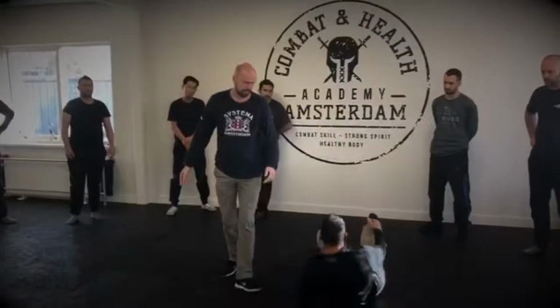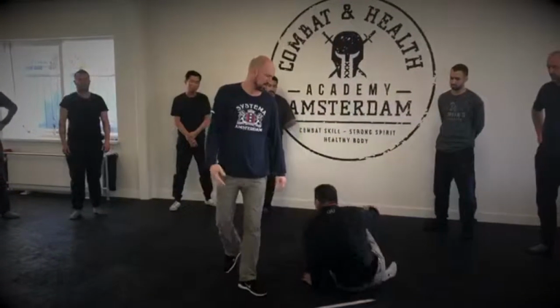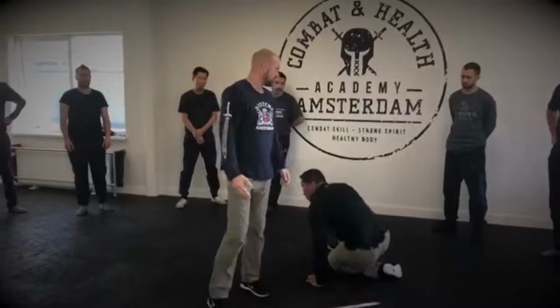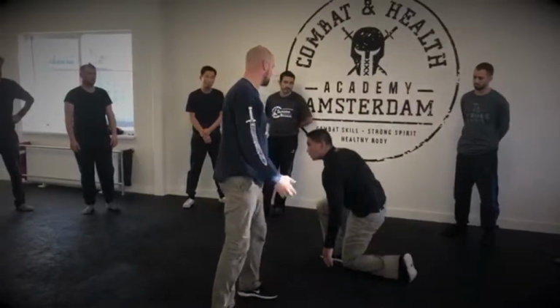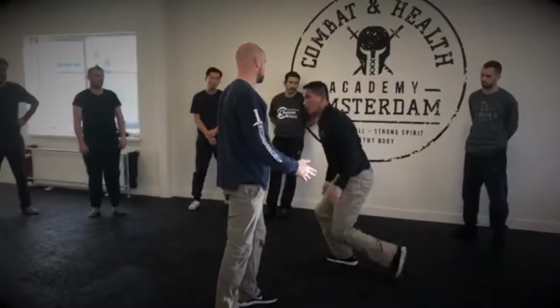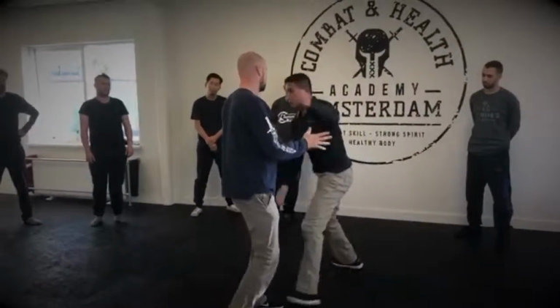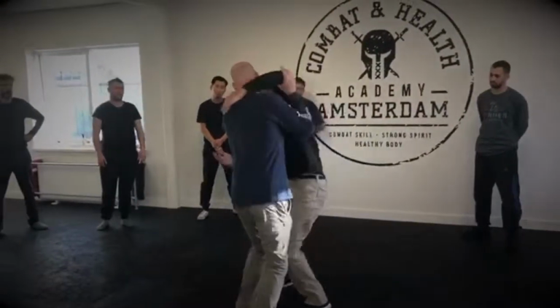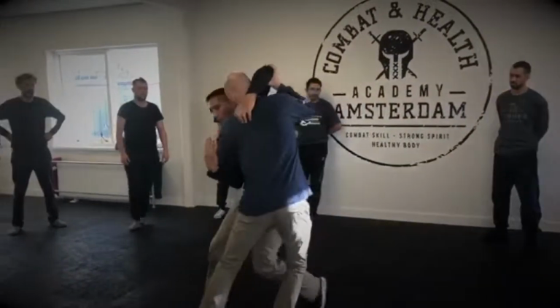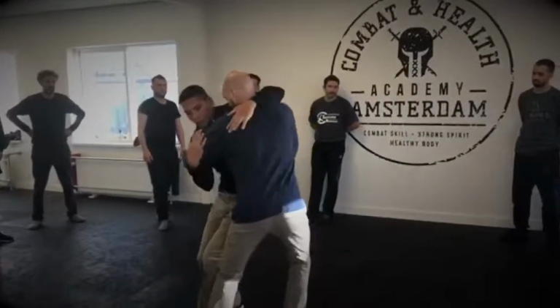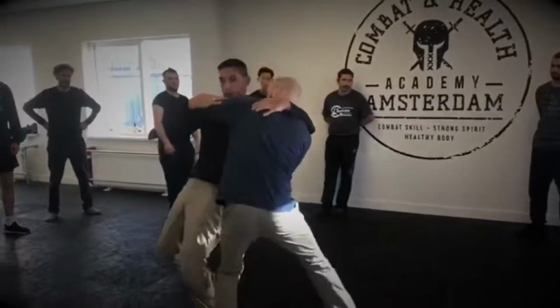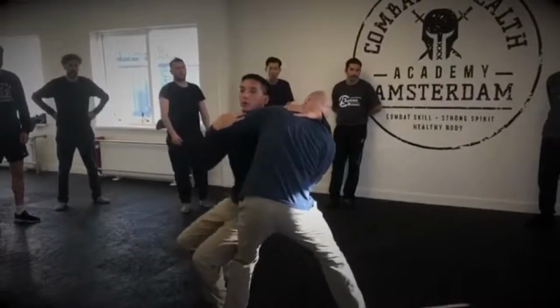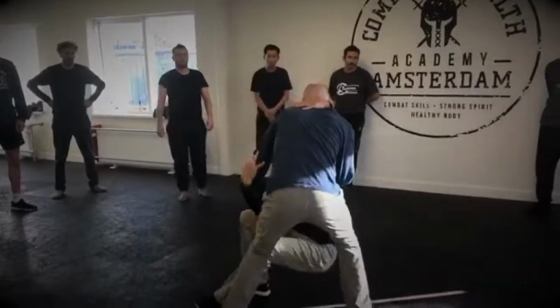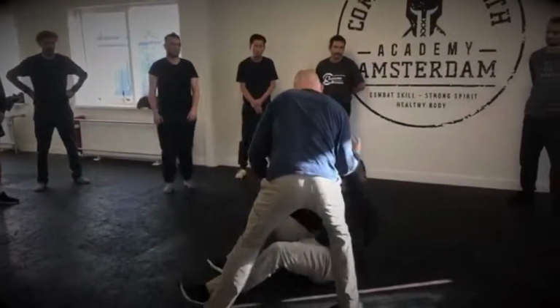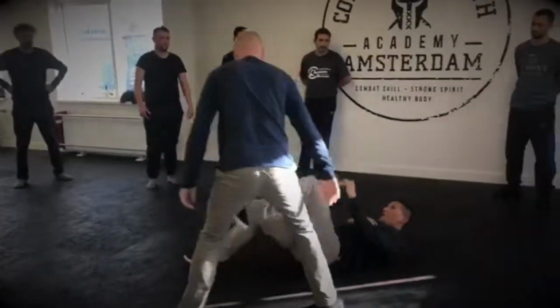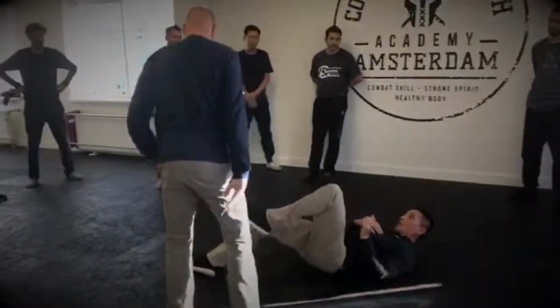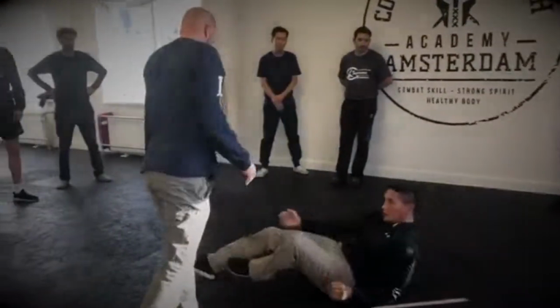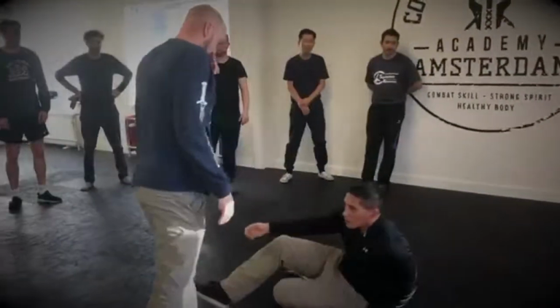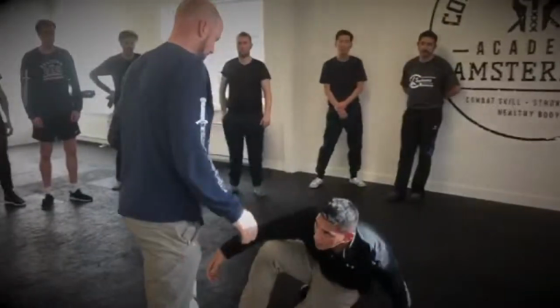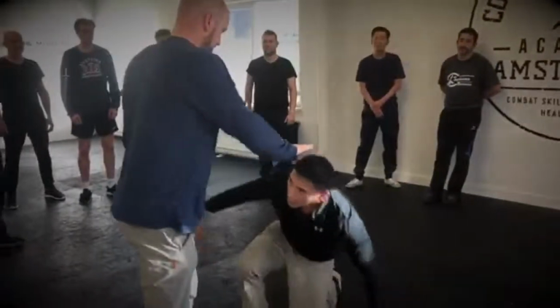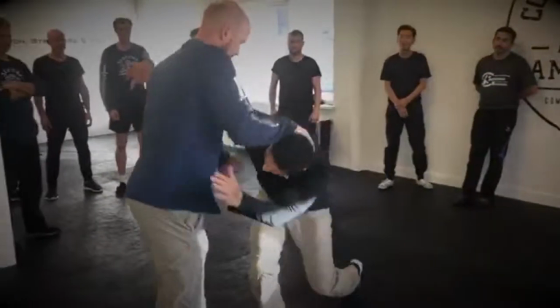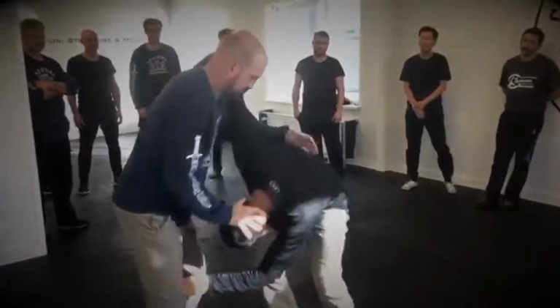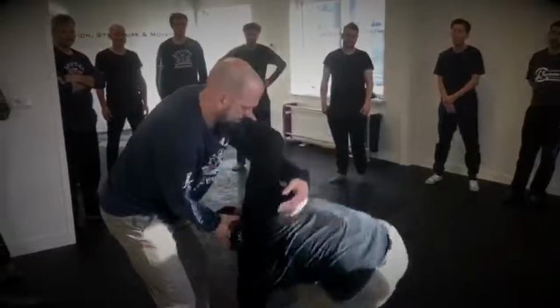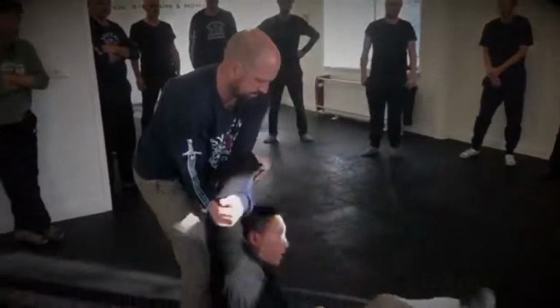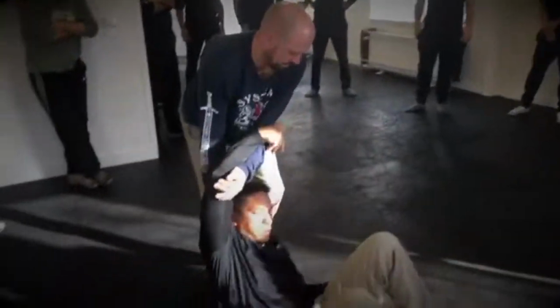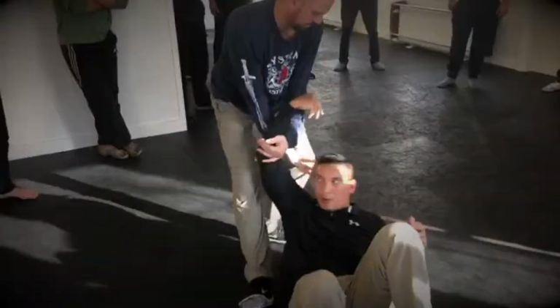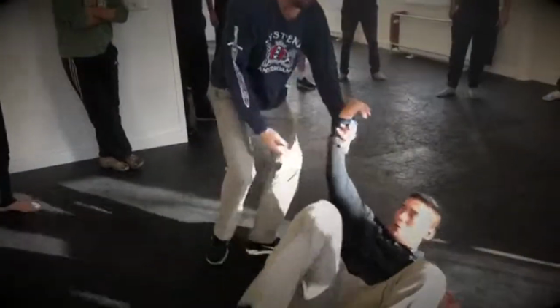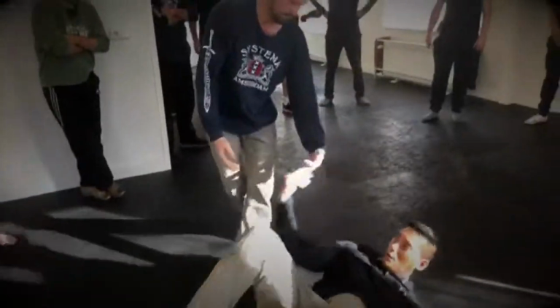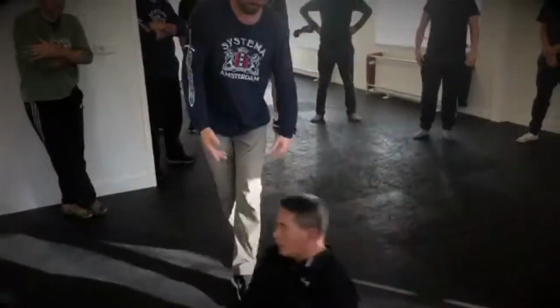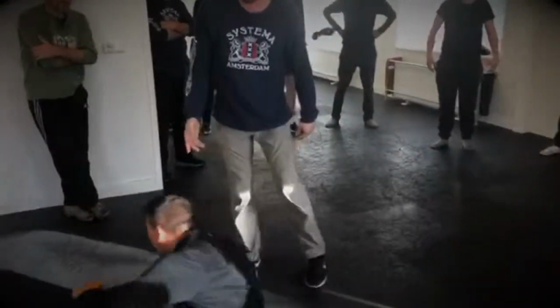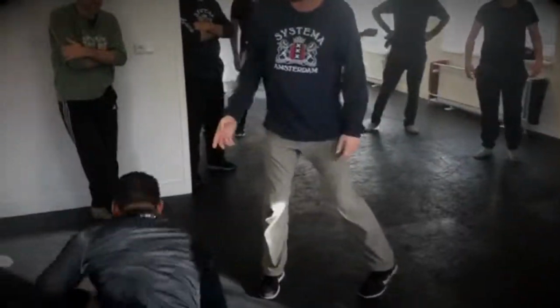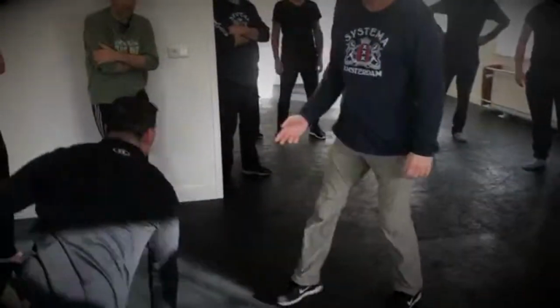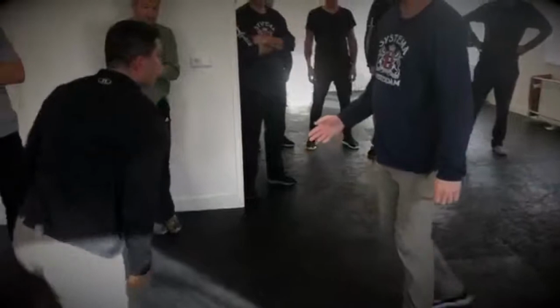And the touch is still soft. You move with him.